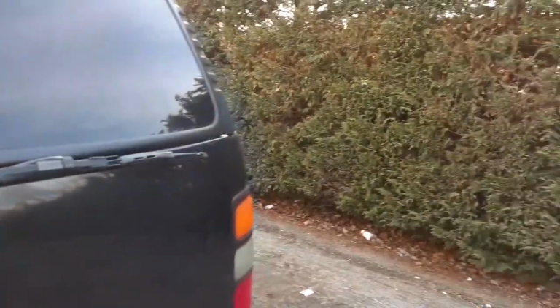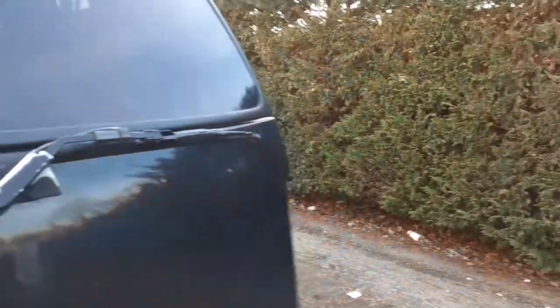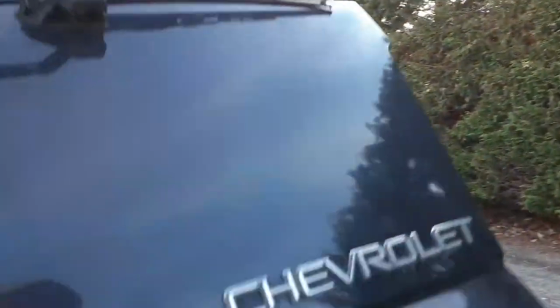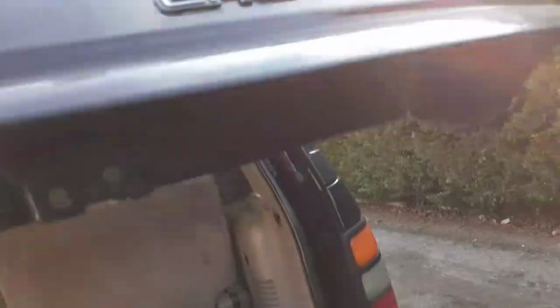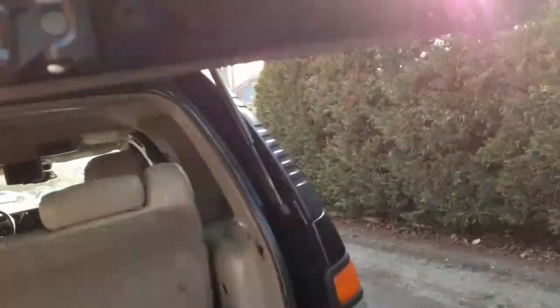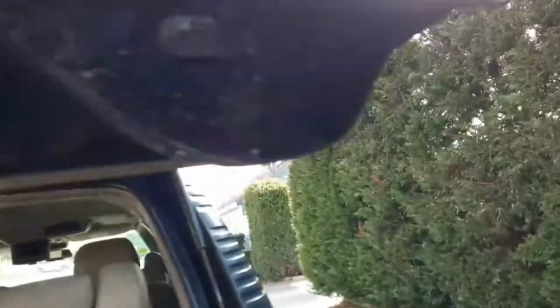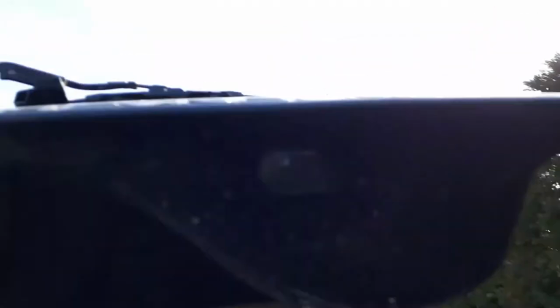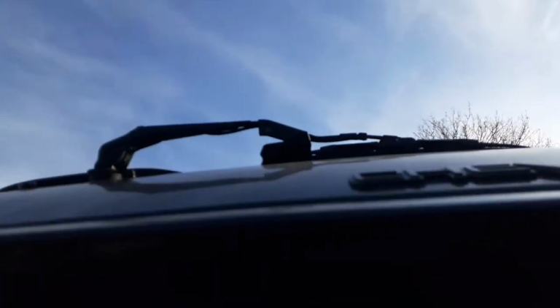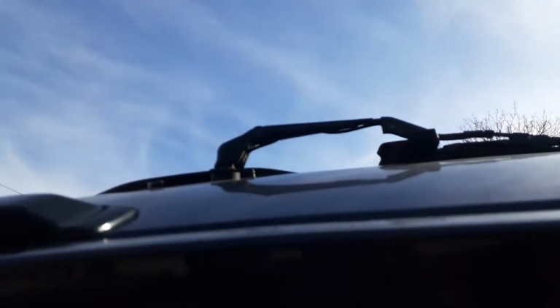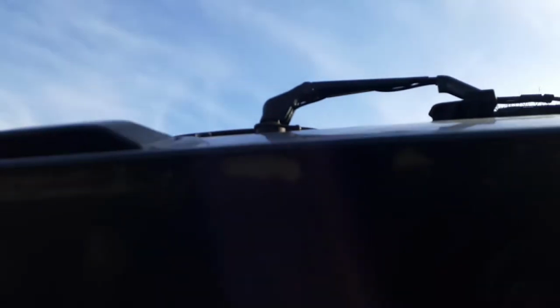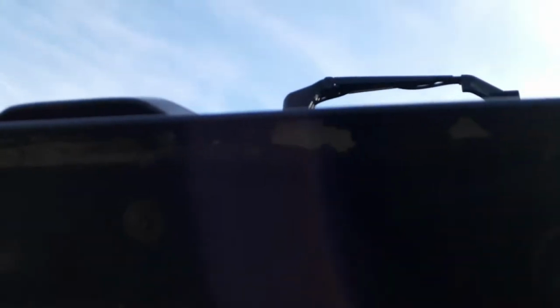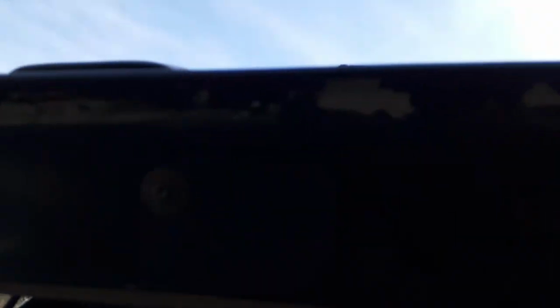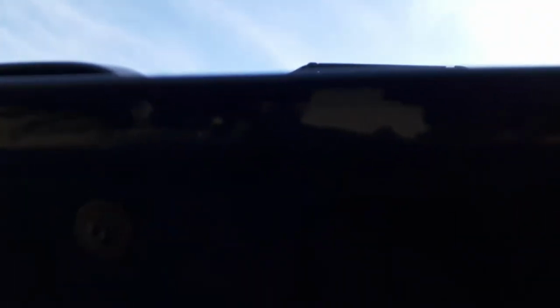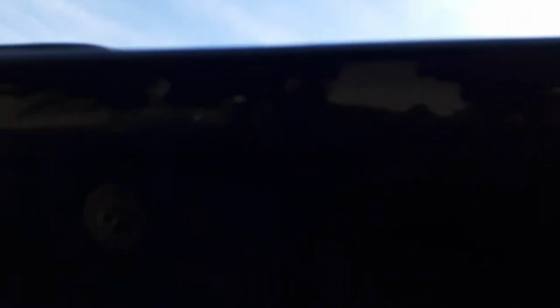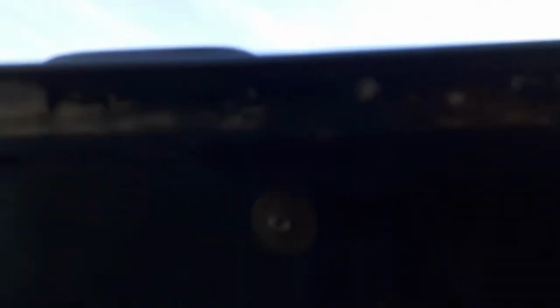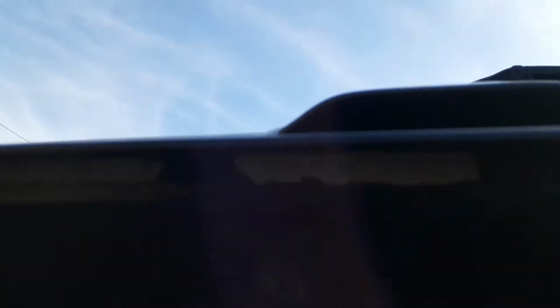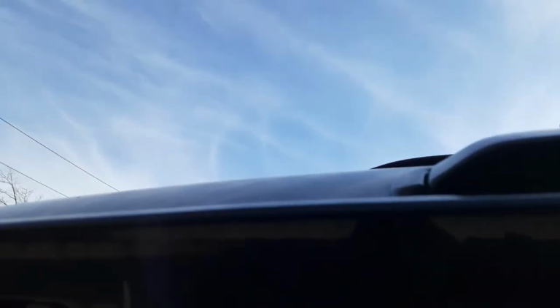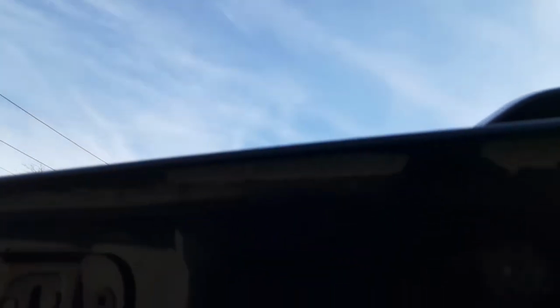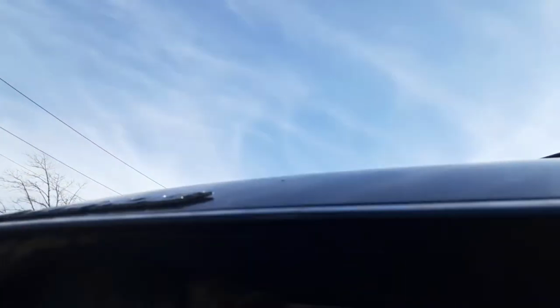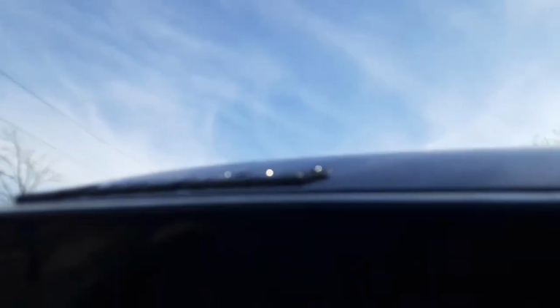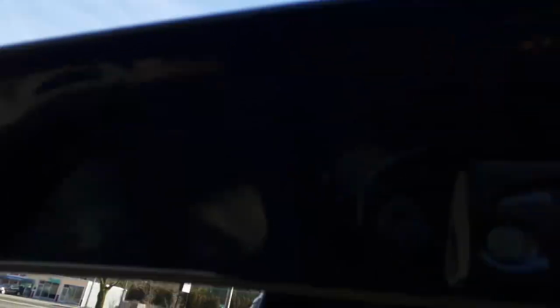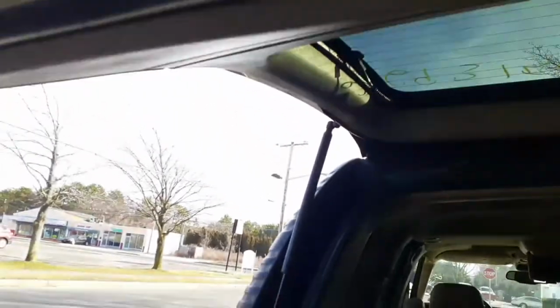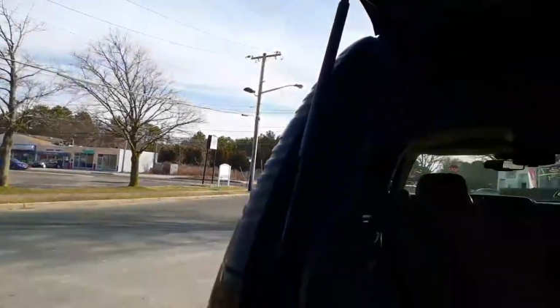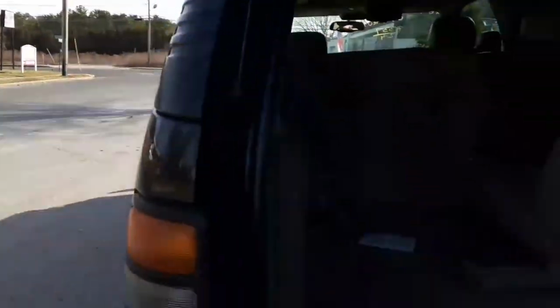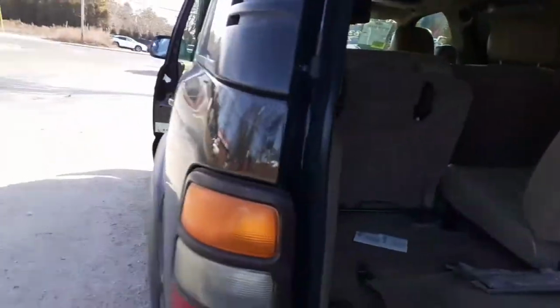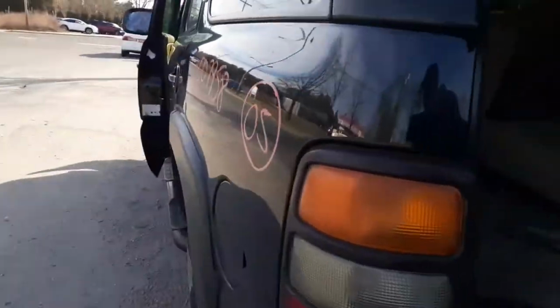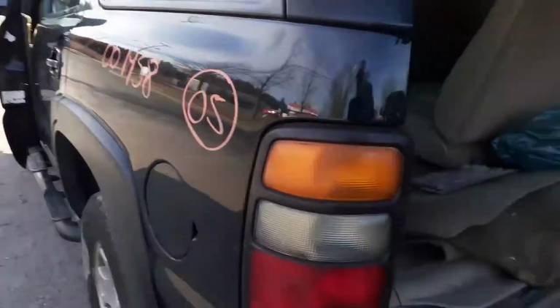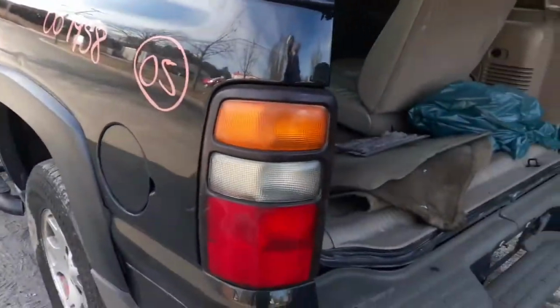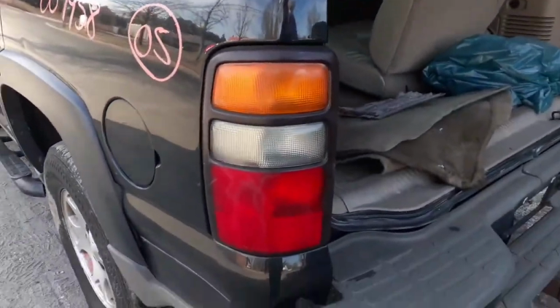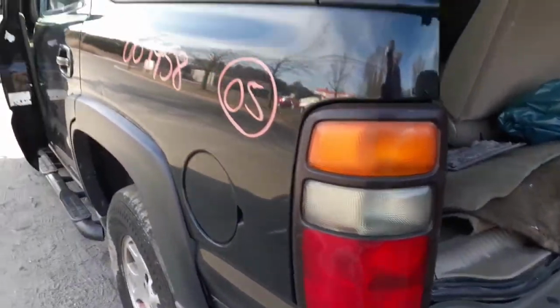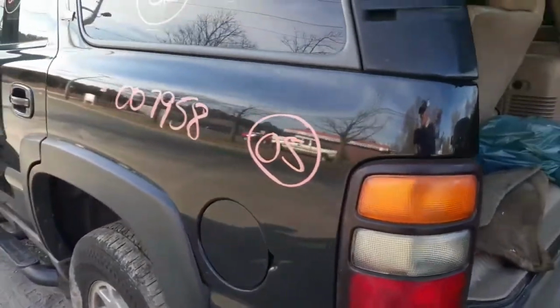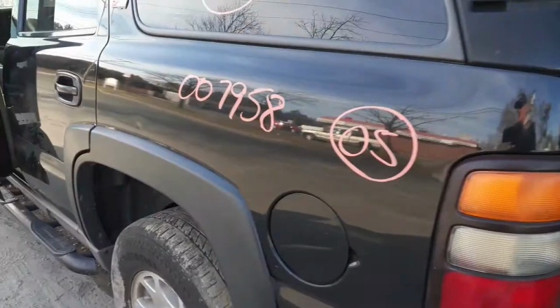The rear hatch is nice and clean. You got the normal peeling underneath, but besides that it's in good shape. You do have left rear tail light and the gas cap.